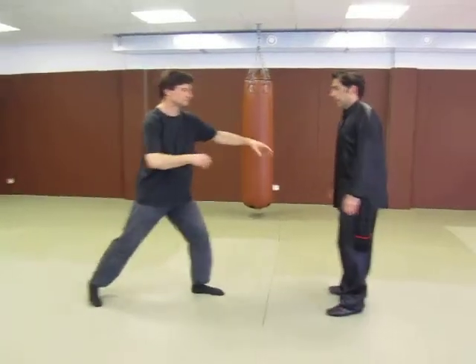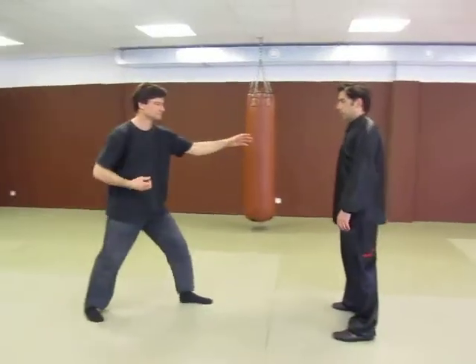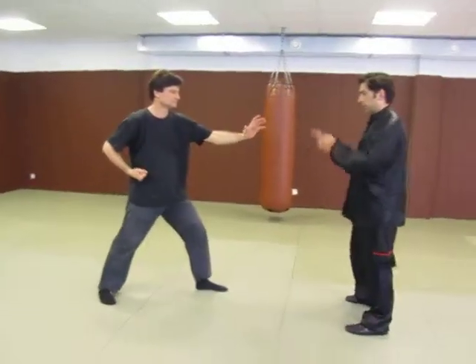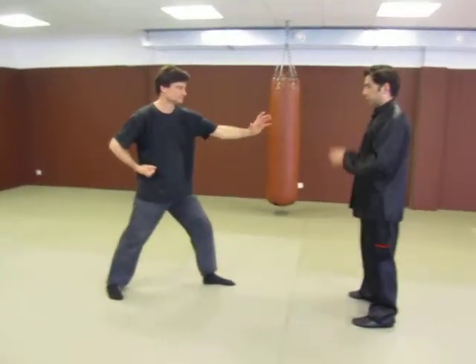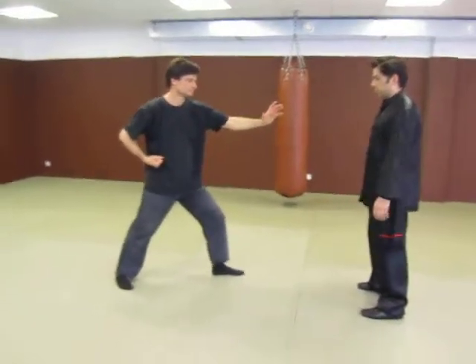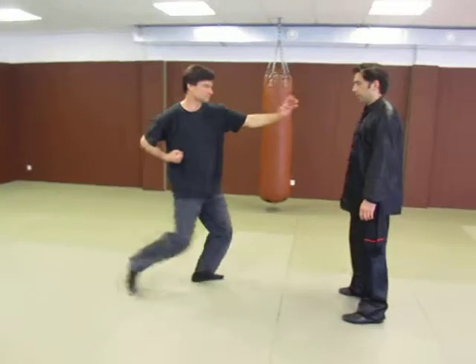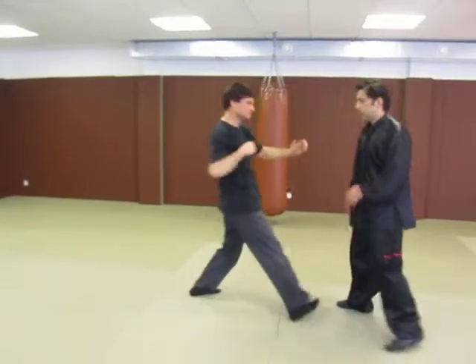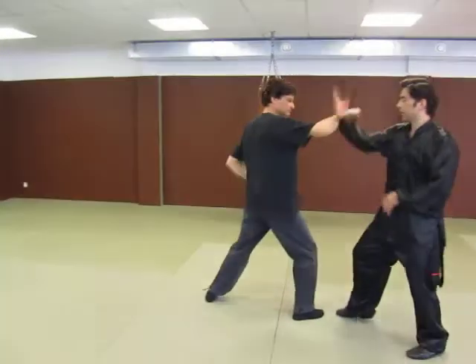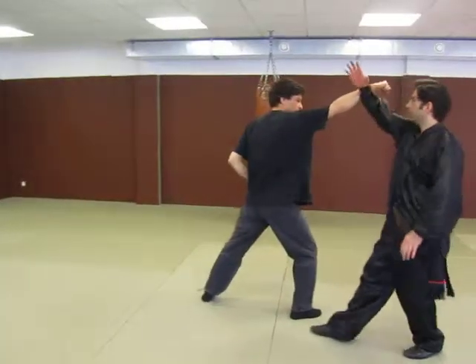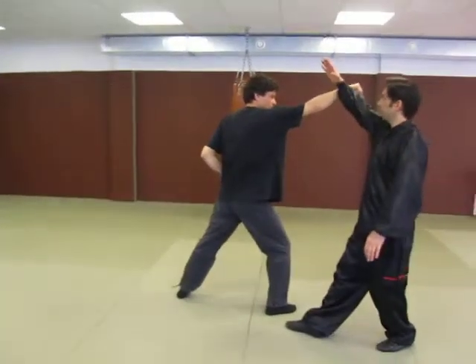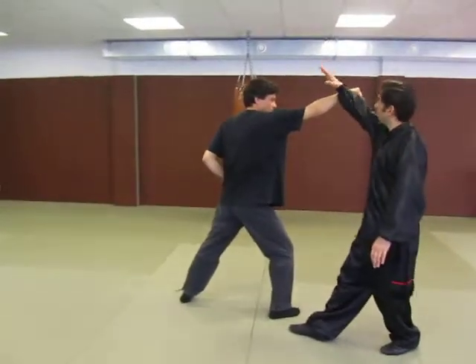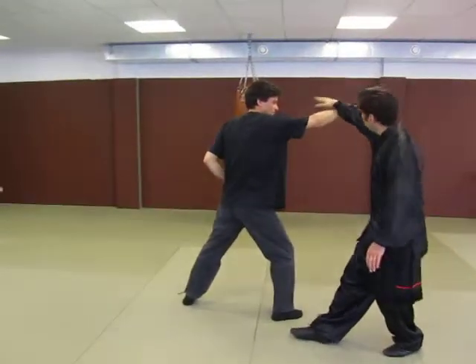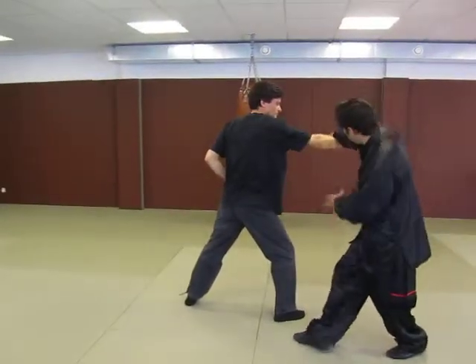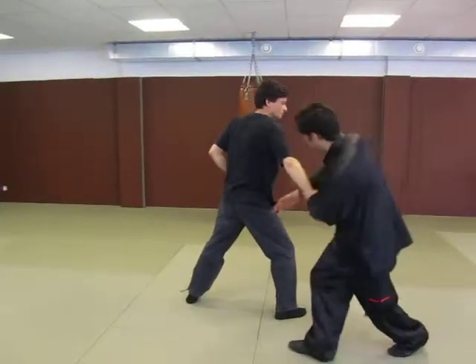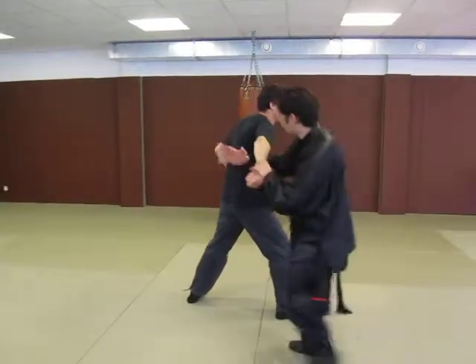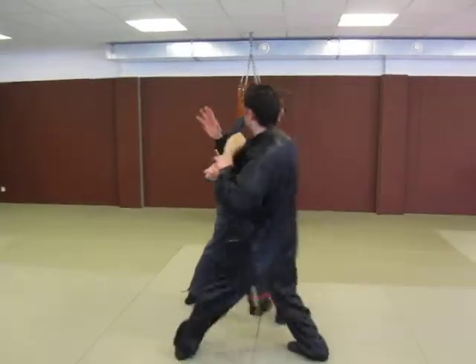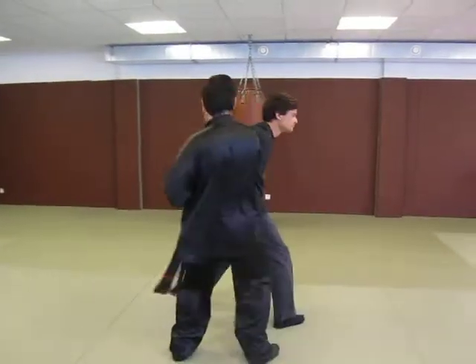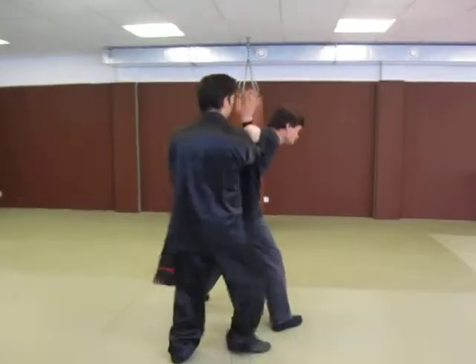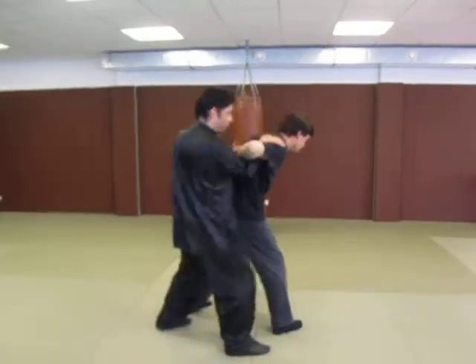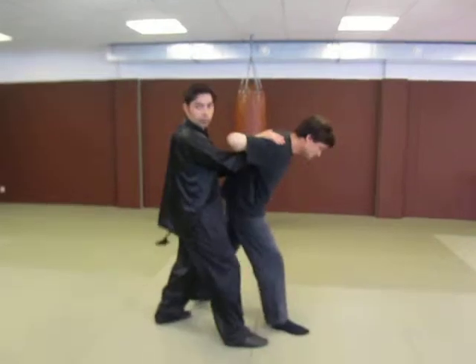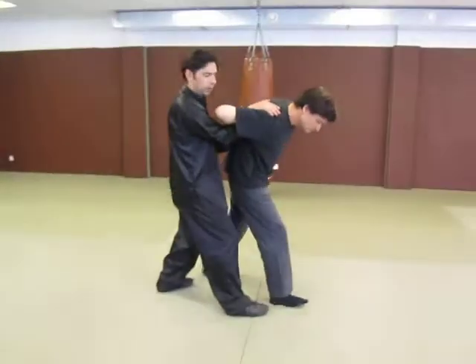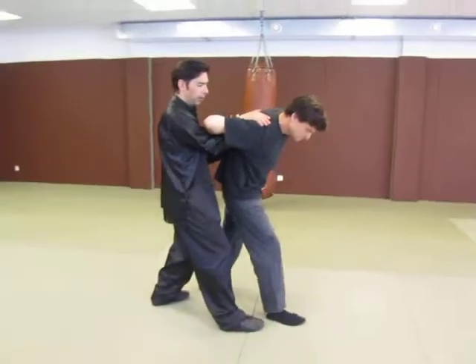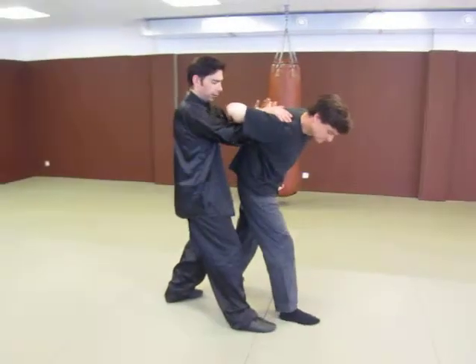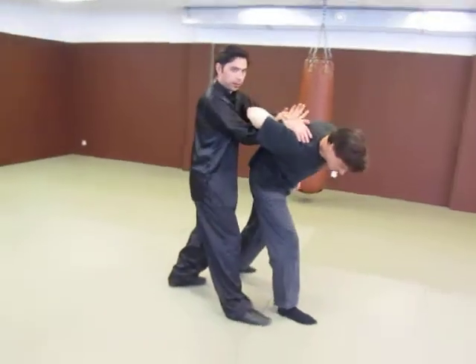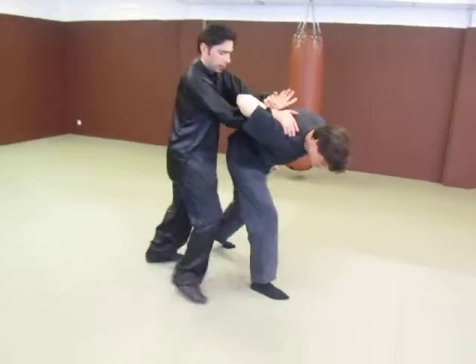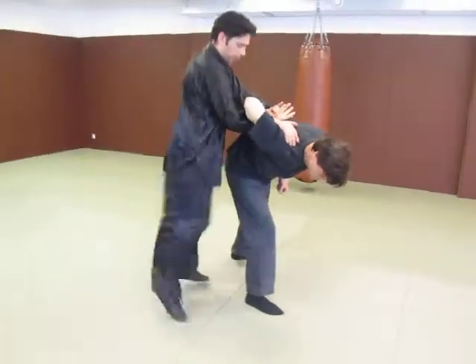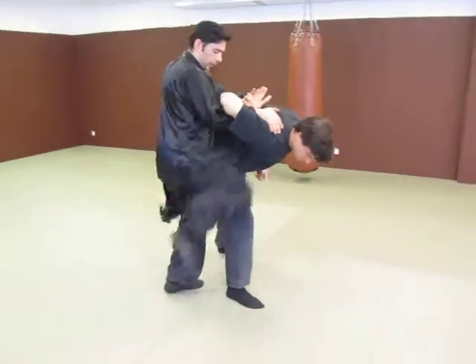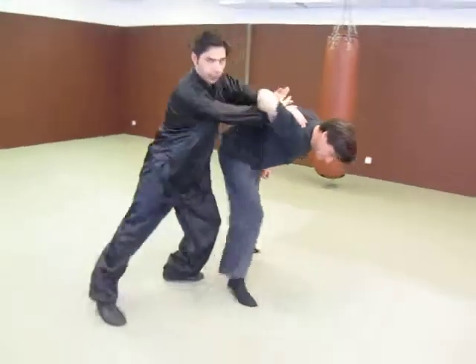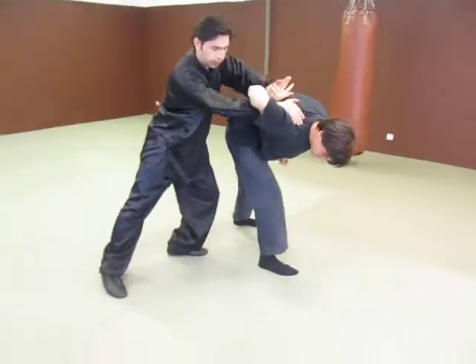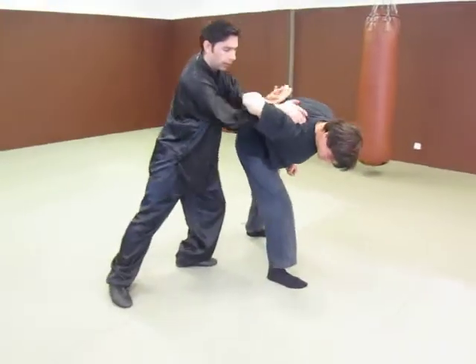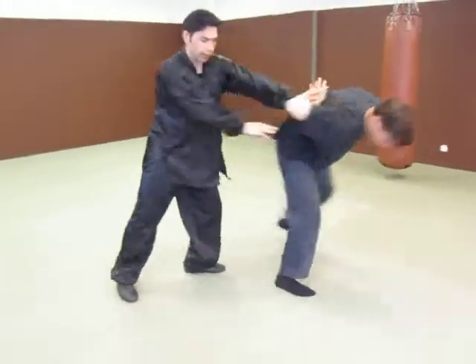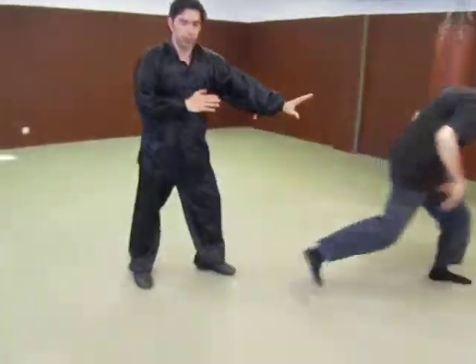So the punch comes to the head — I'll do it slow first. Here, wrap around as I step, perform the lock here, knee kick, and step away.